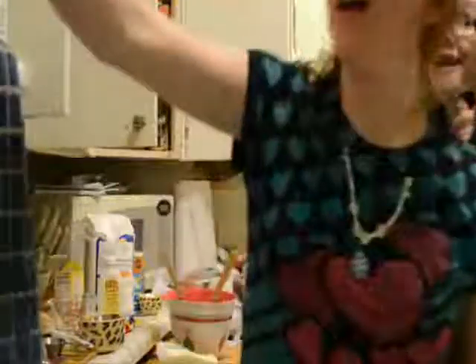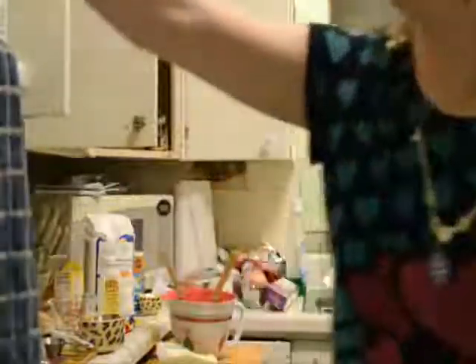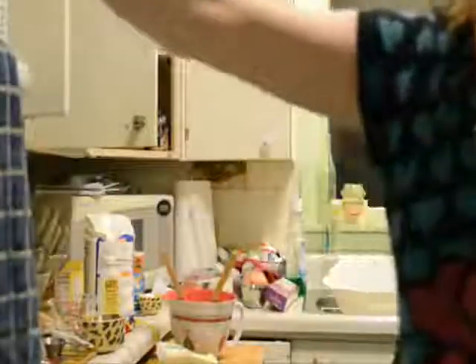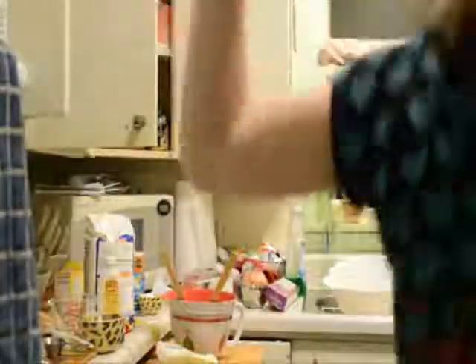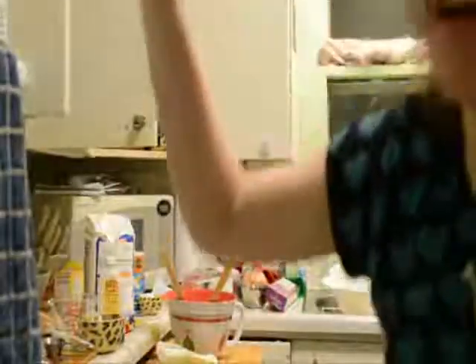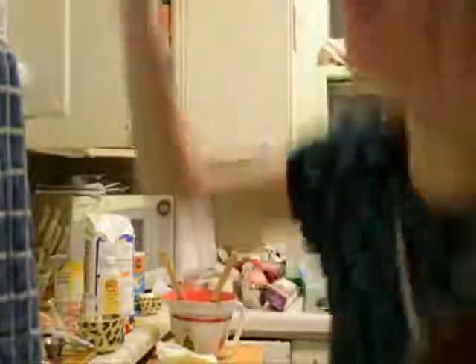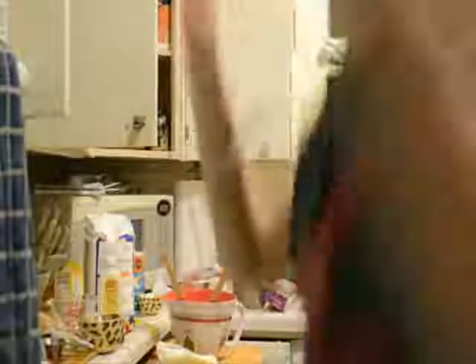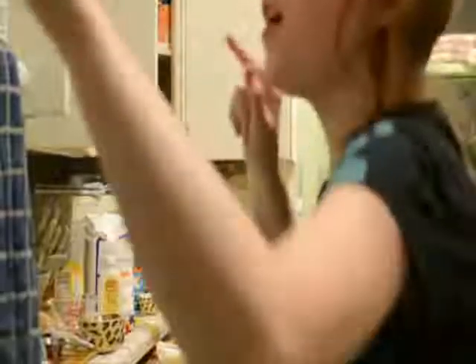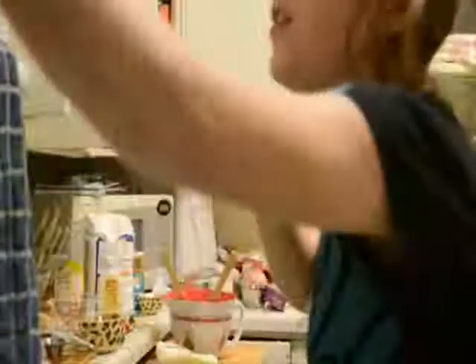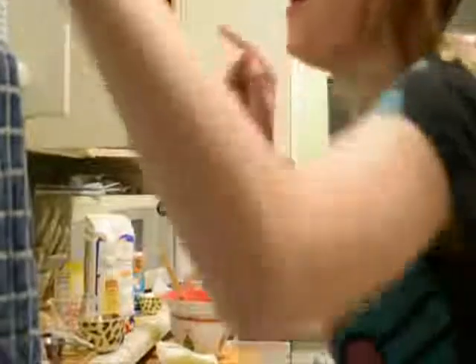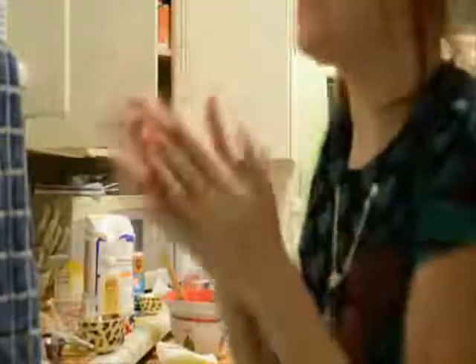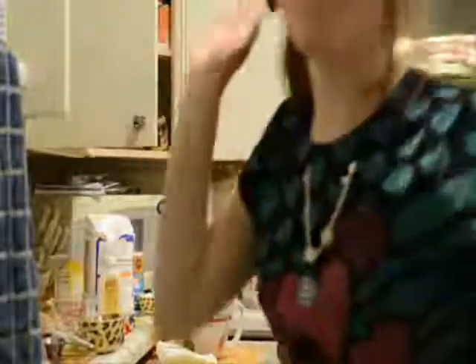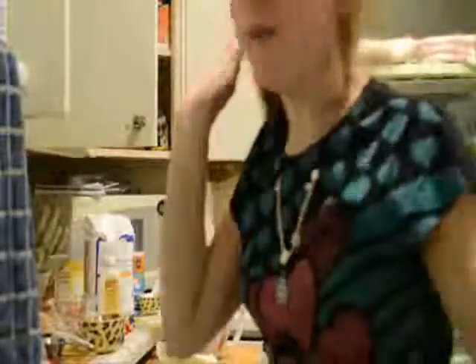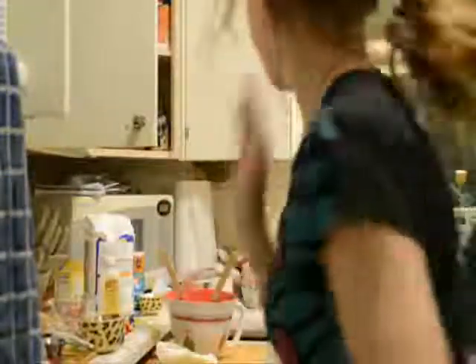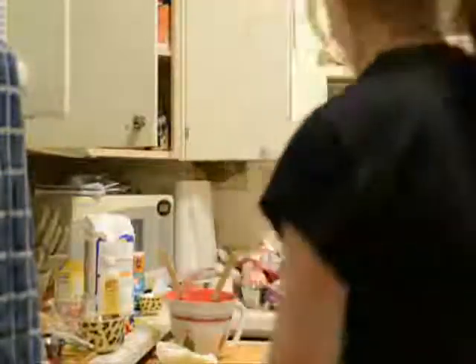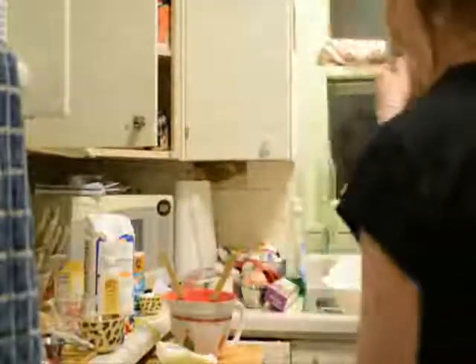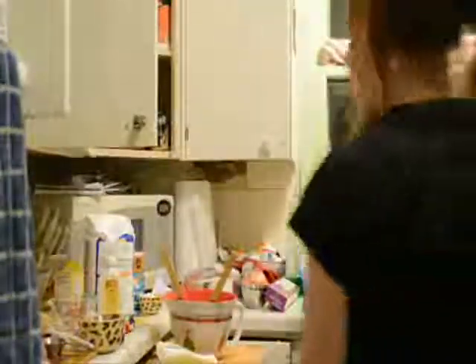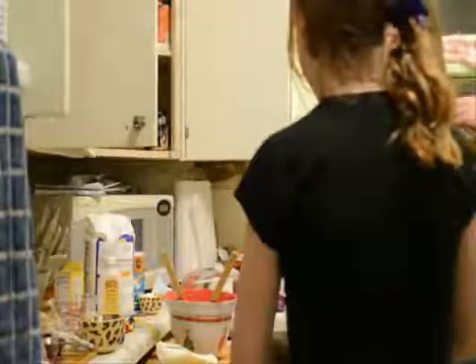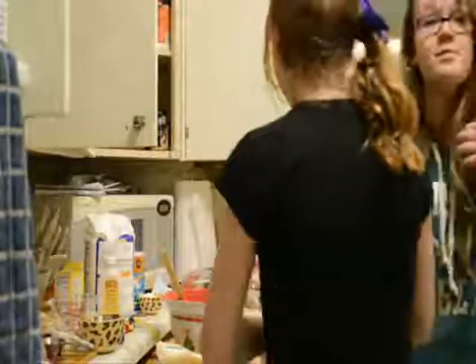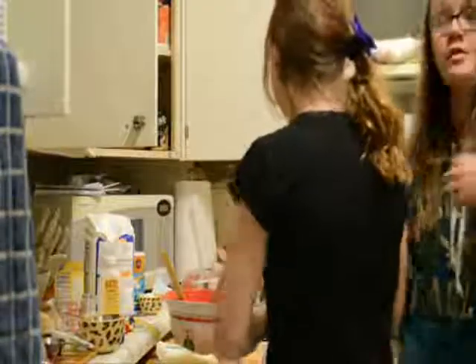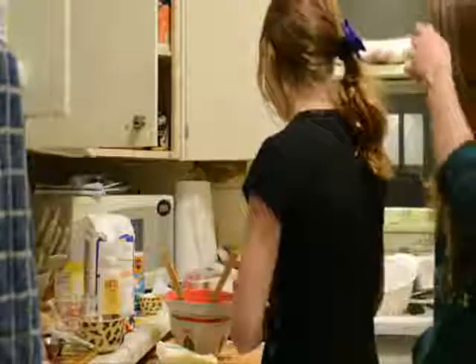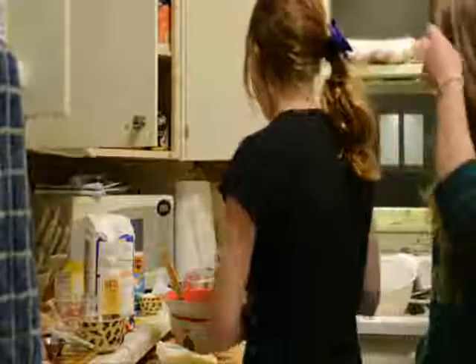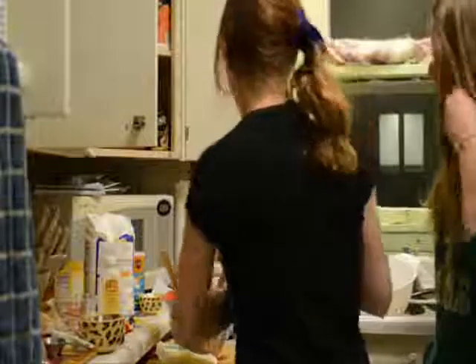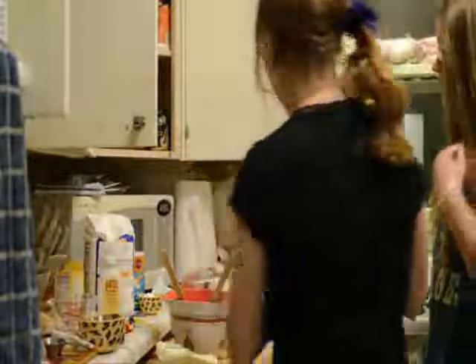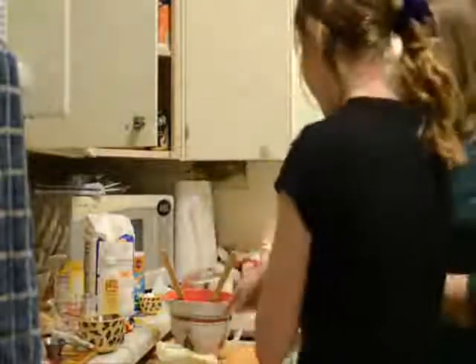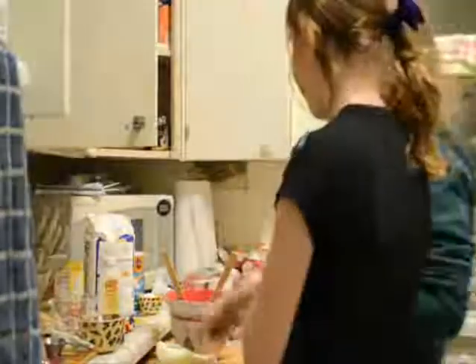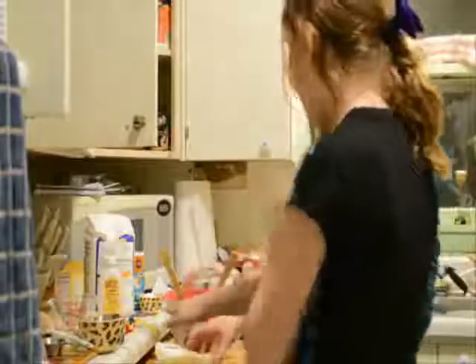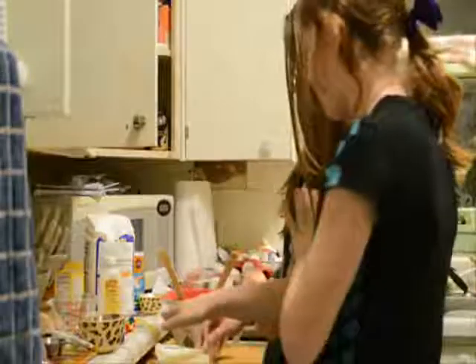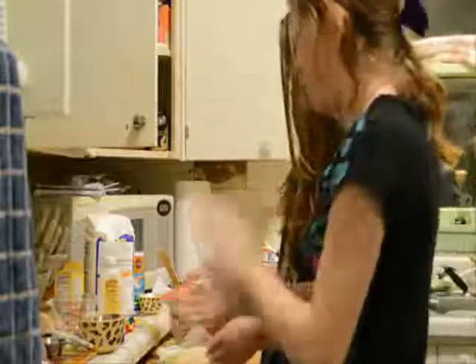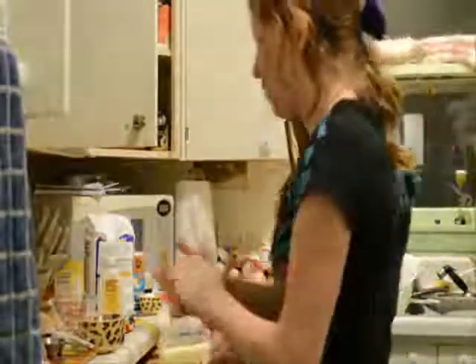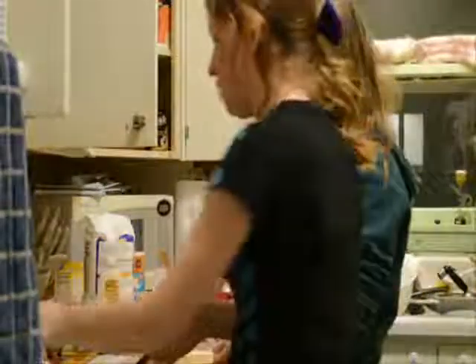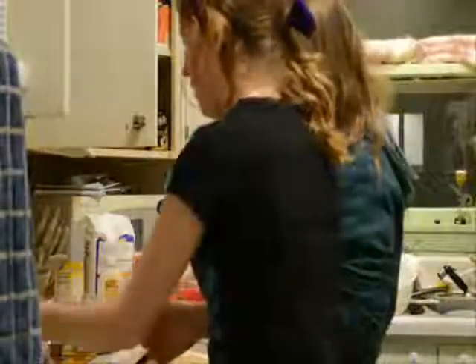Now the first thing for cookies is set the oven to 375. Three fourths a cup of Crisco — all this stuff right here.